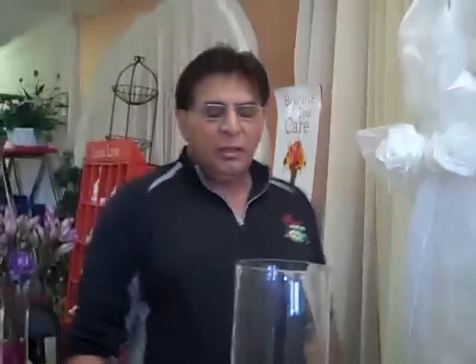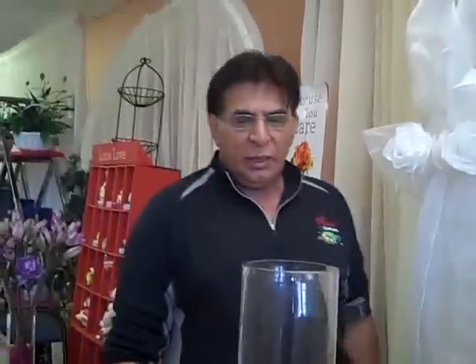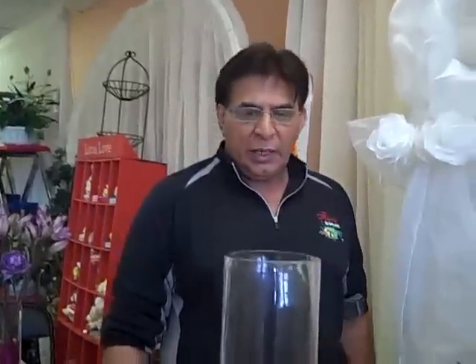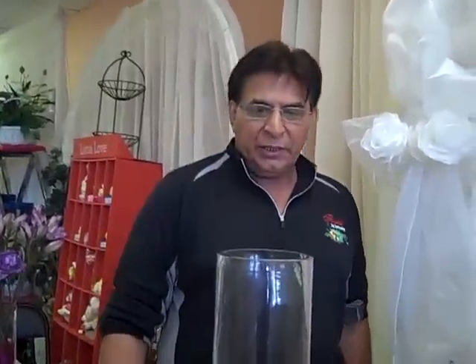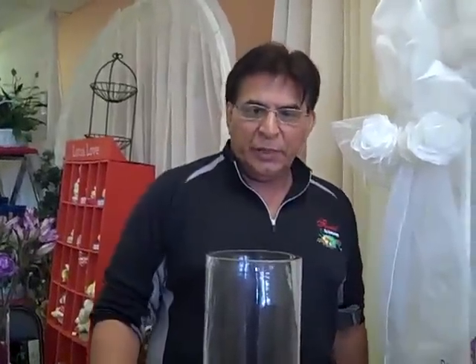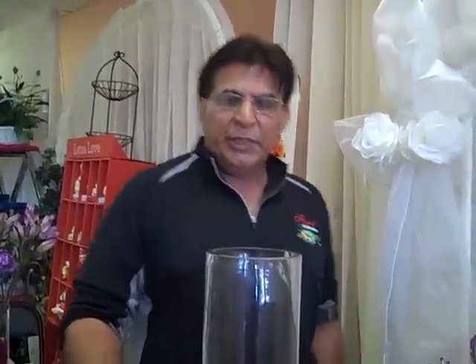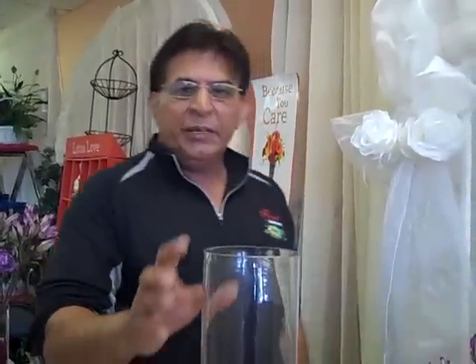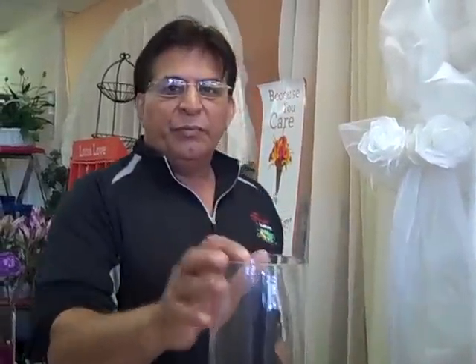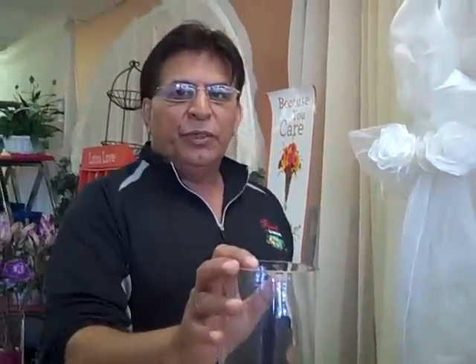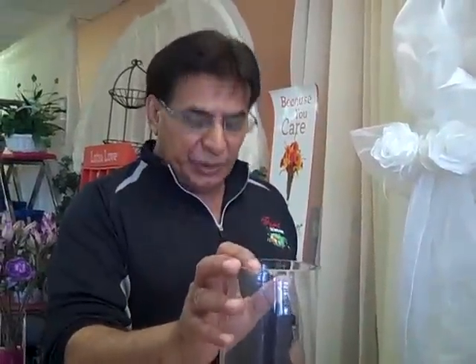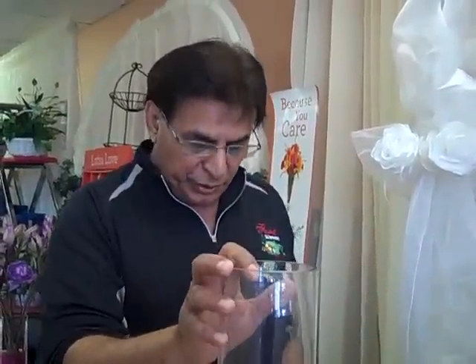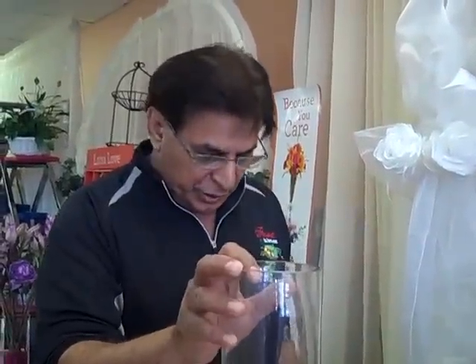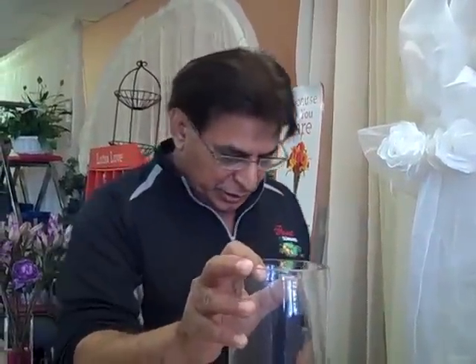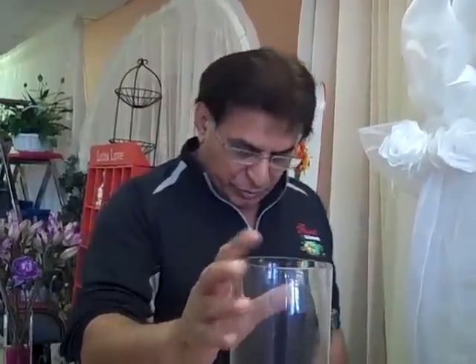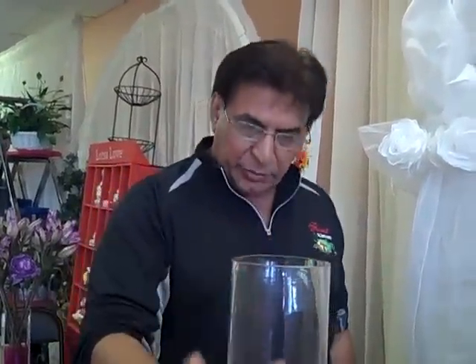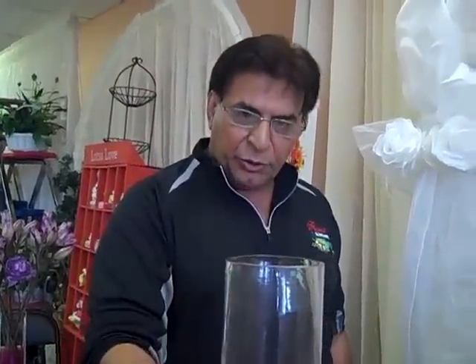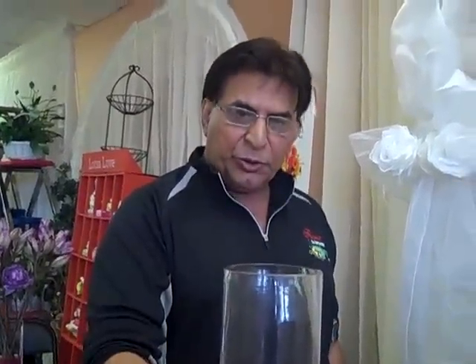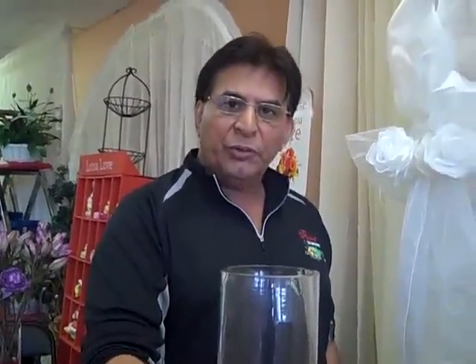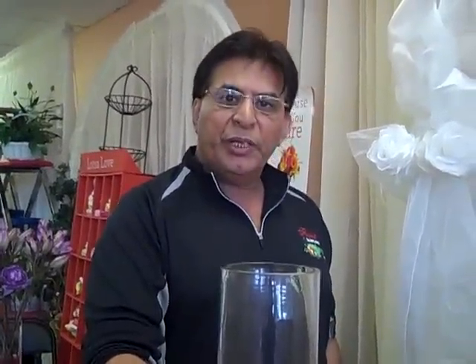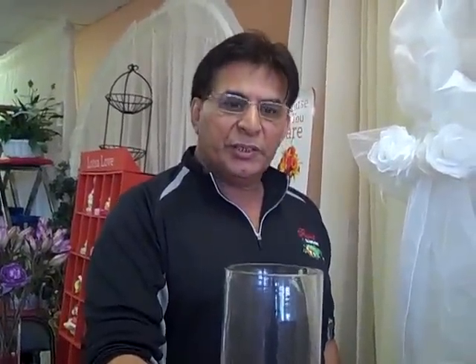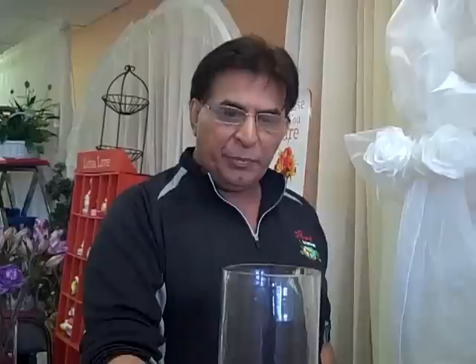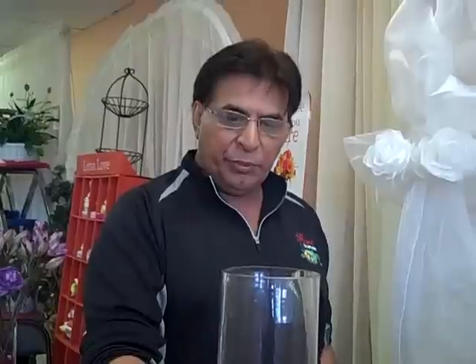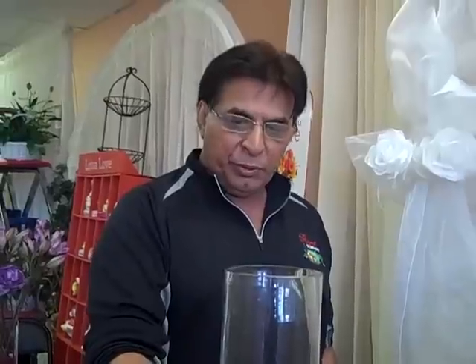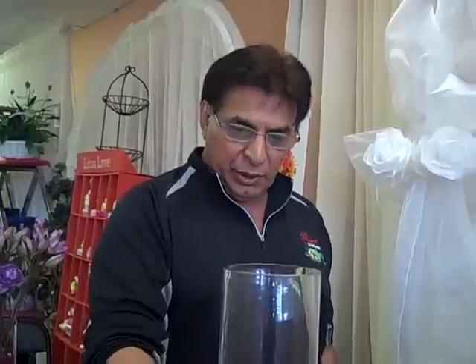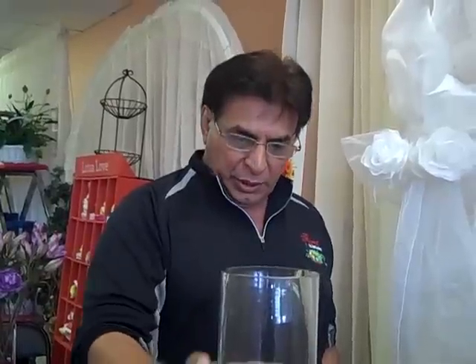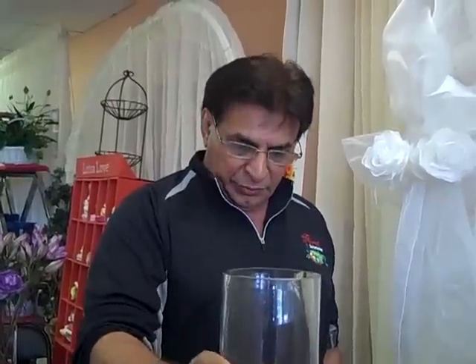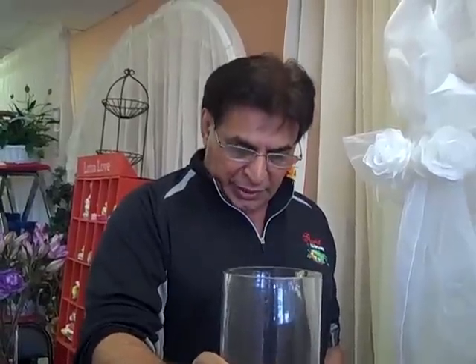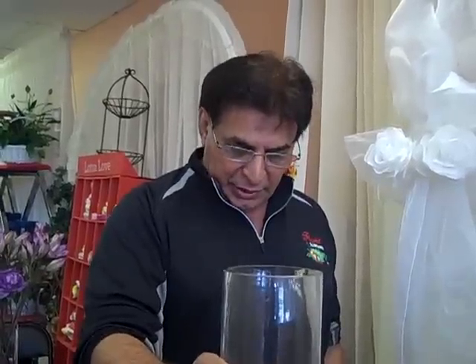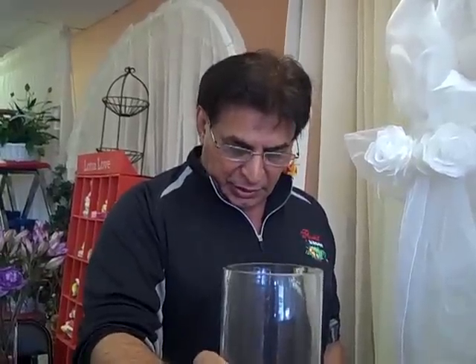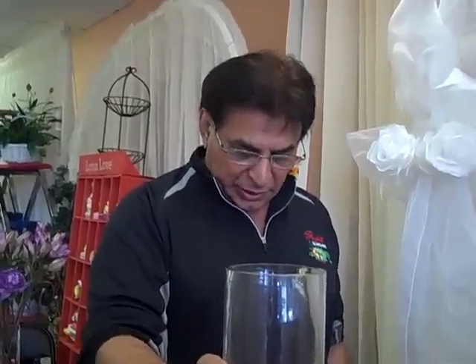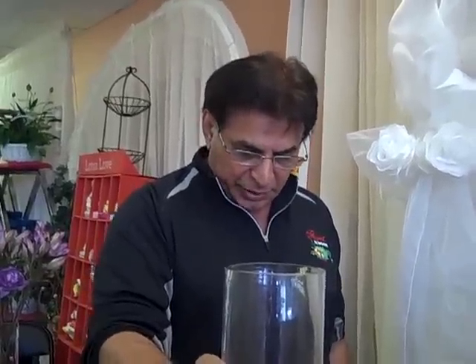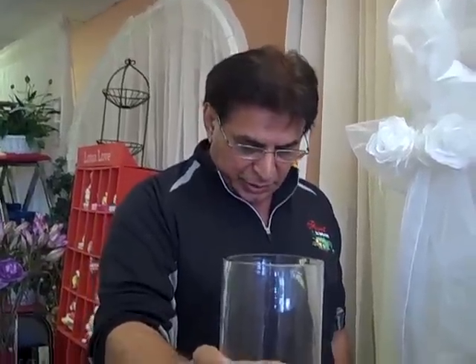Hi, this is Babur again from Flores24hours.com. Today I'm going to show you how to make a simple wedding centerpiece.